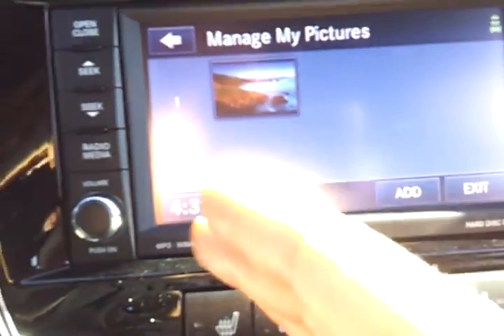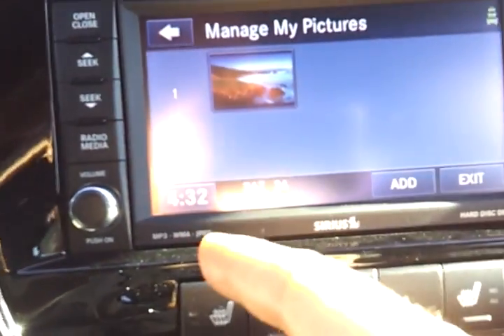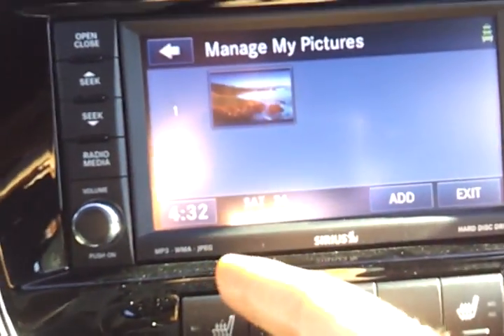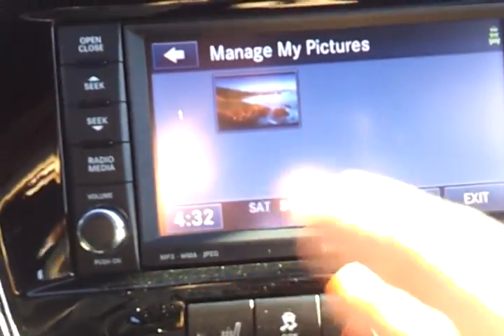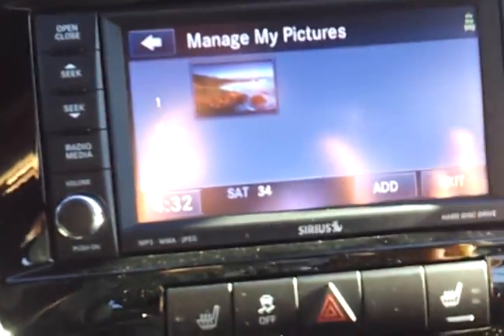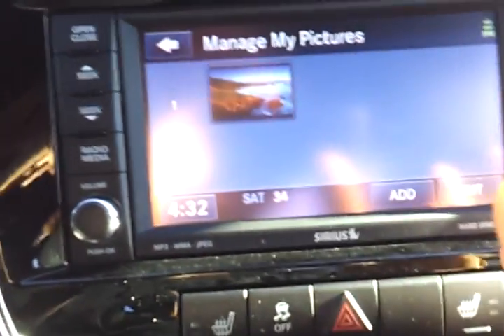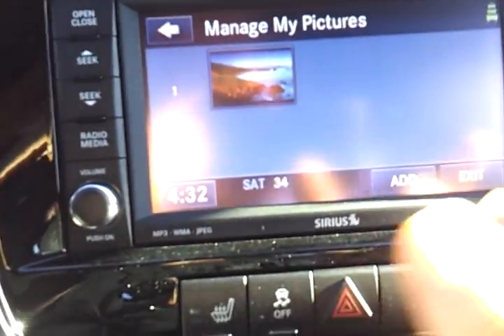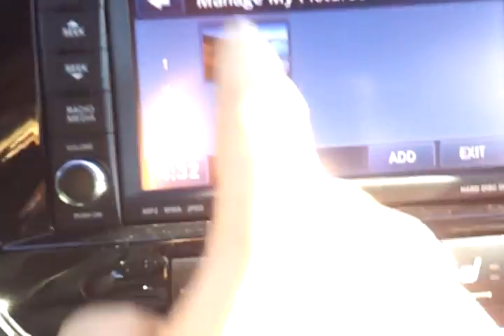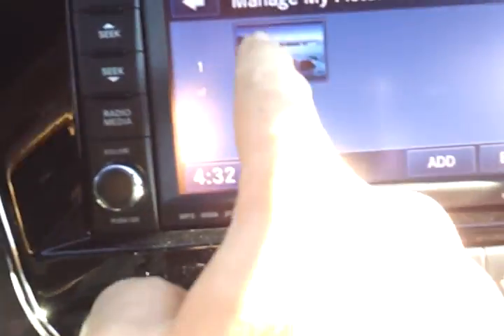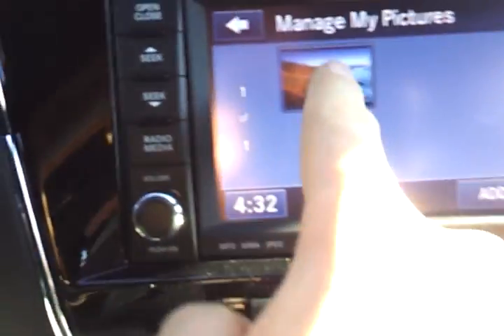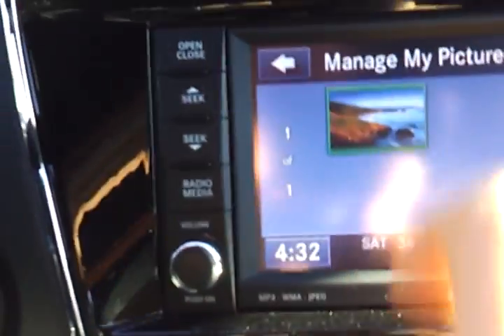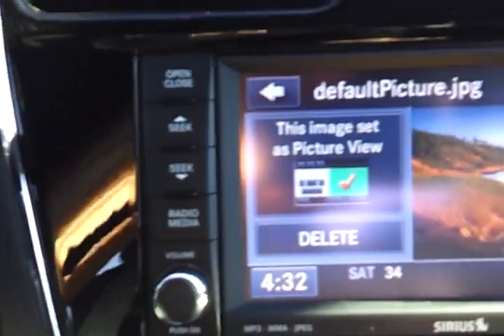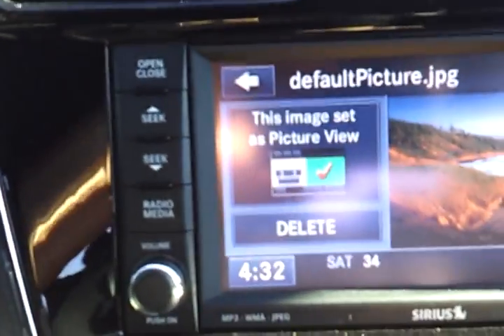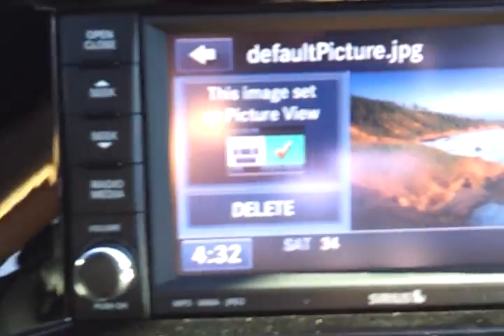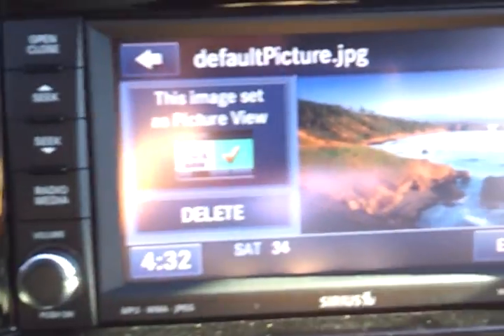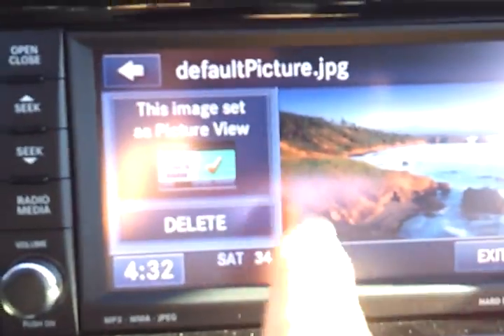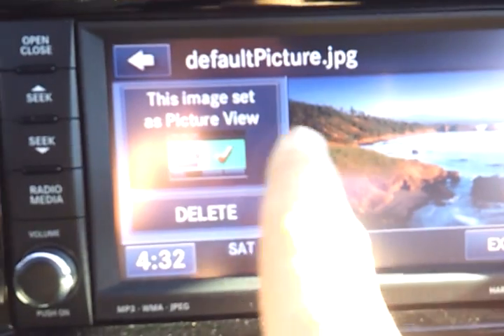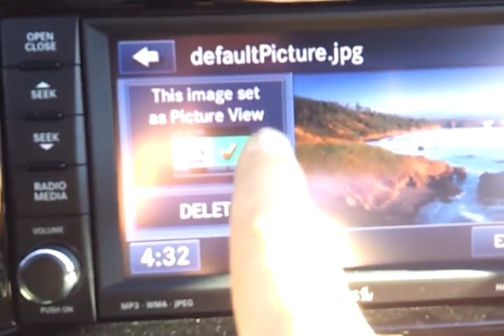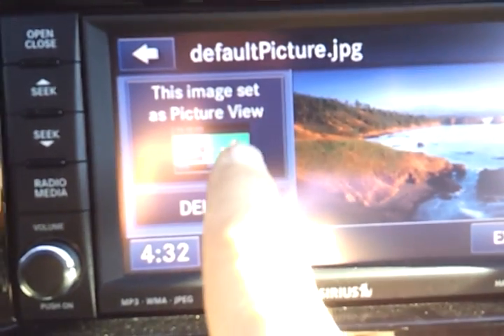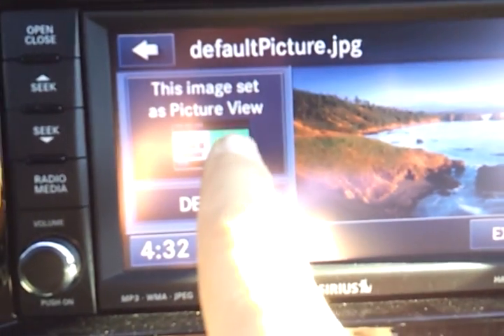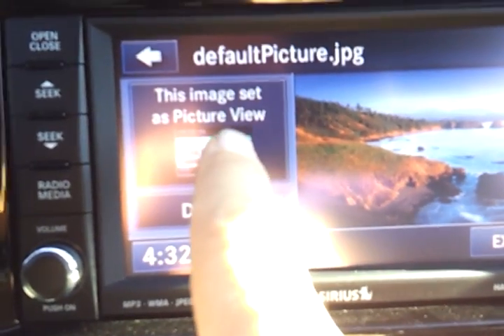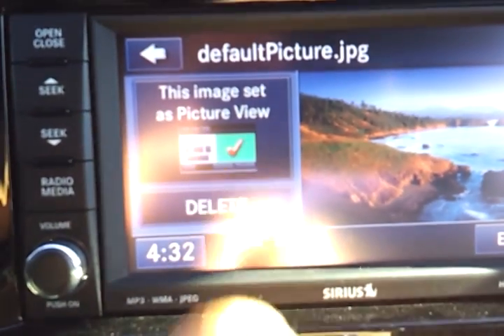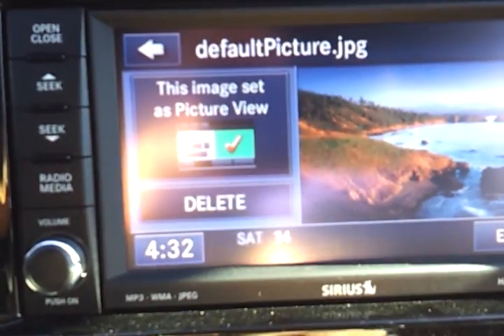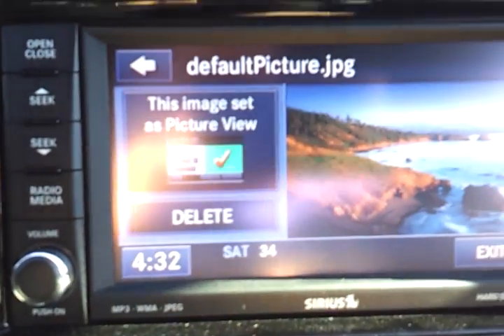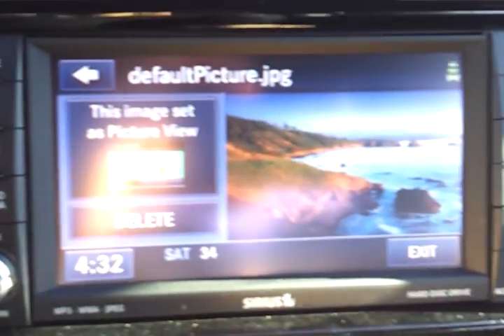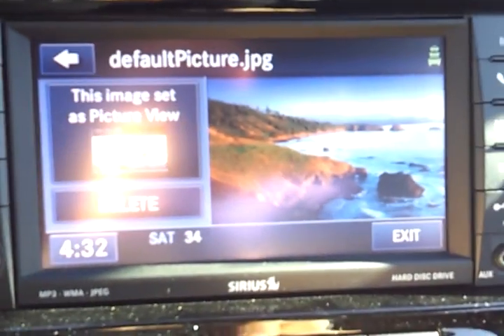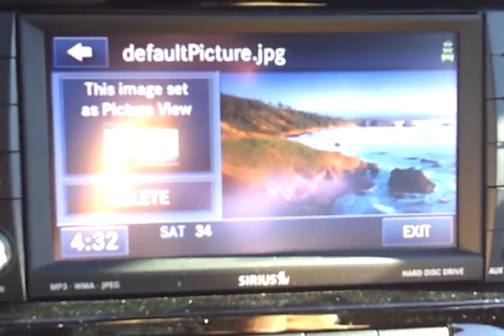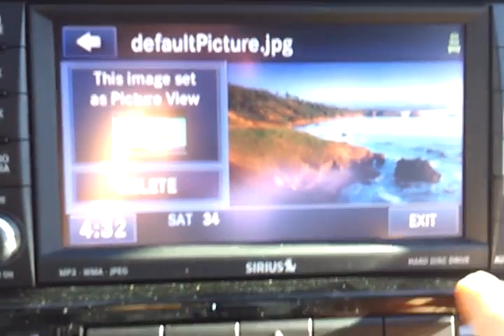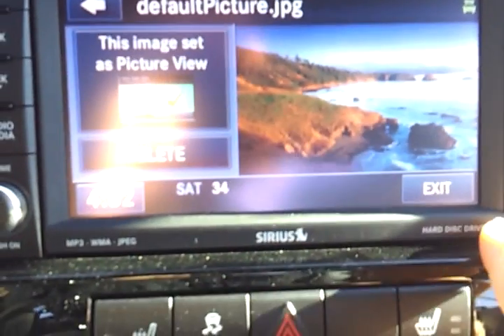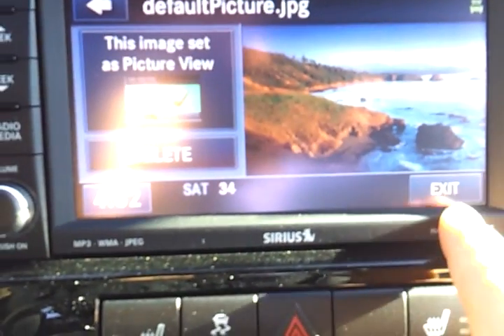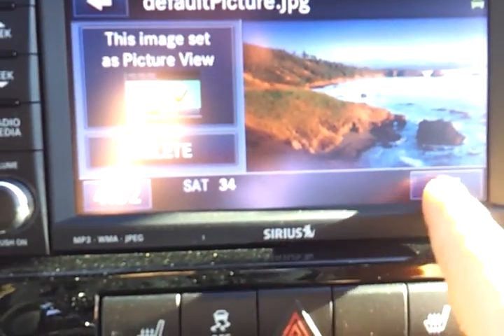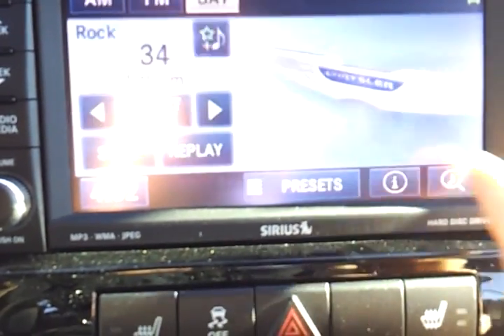Once you have selected your photo, click on the photo and make sure there is a check in the check box. Then hit Exit.